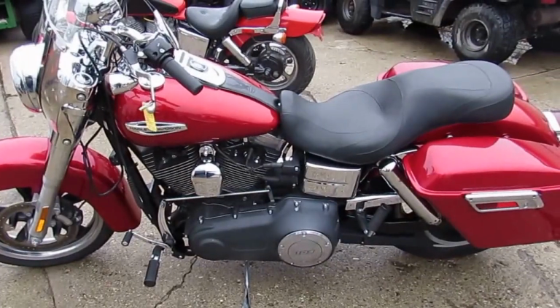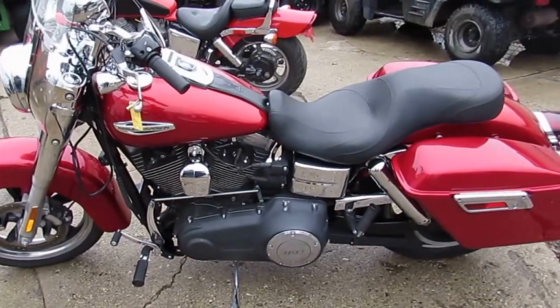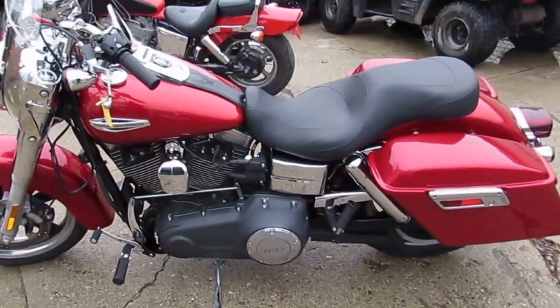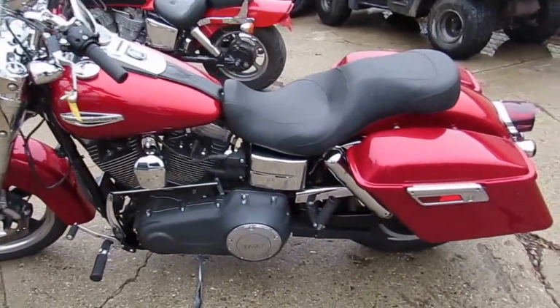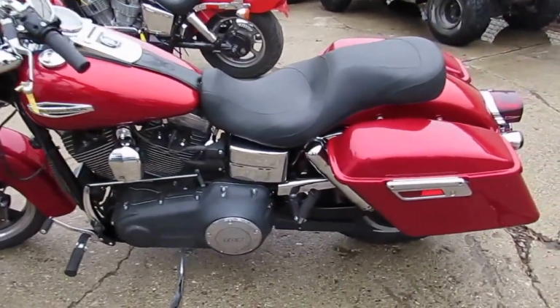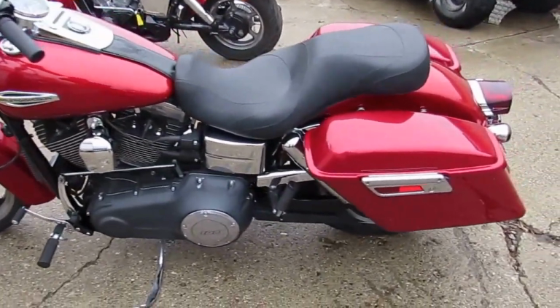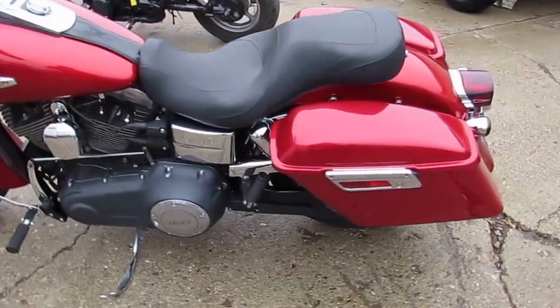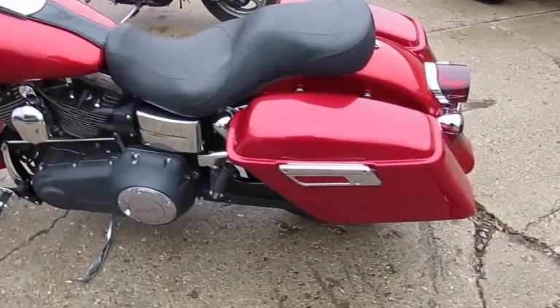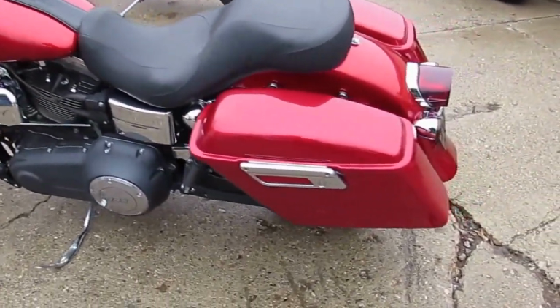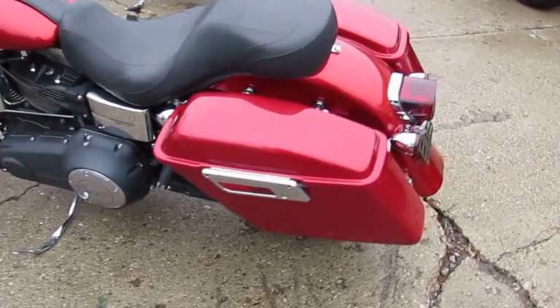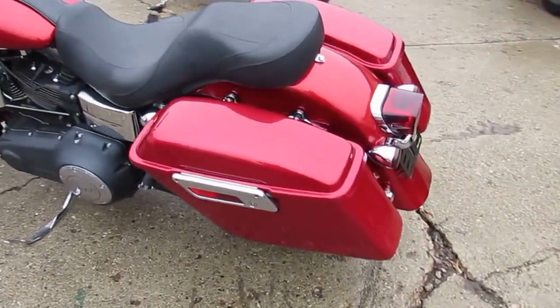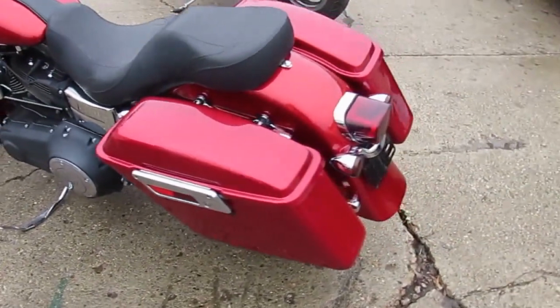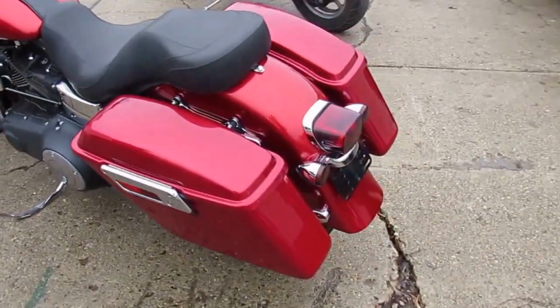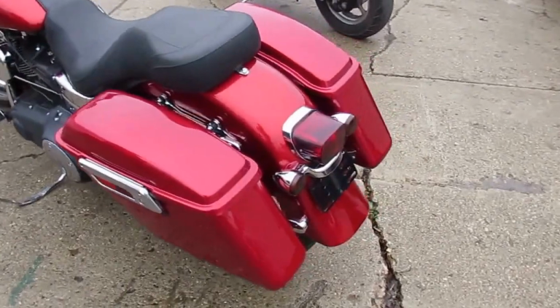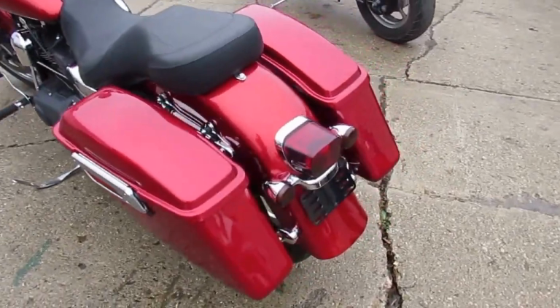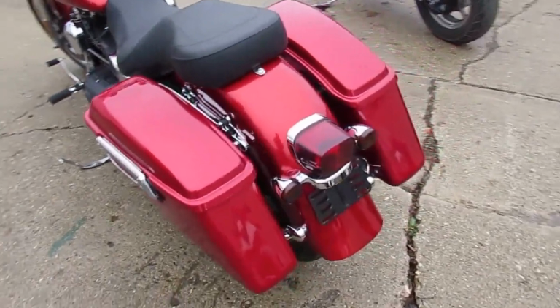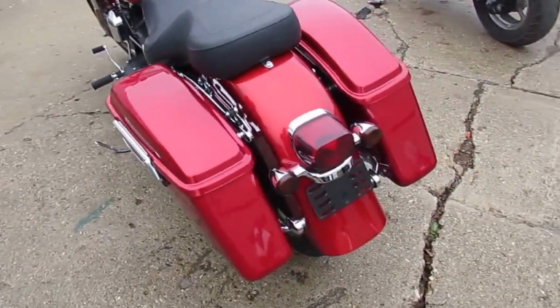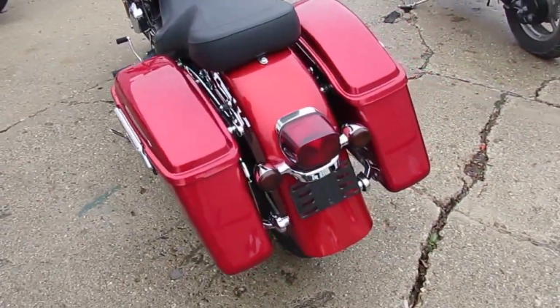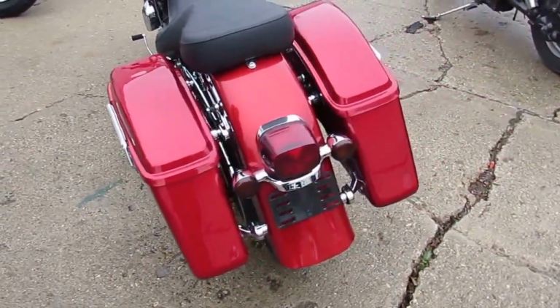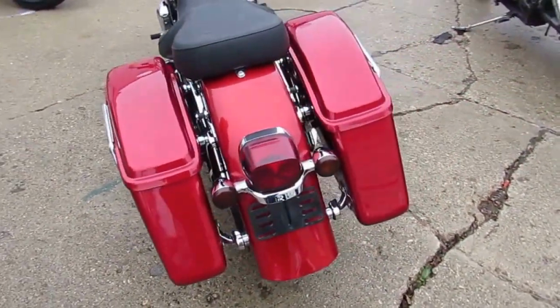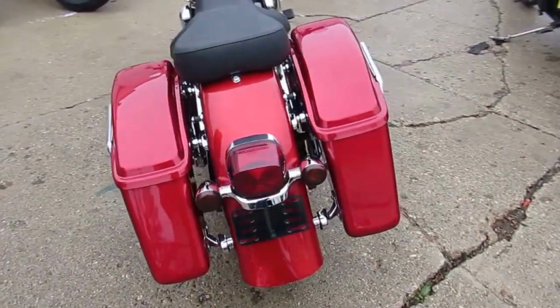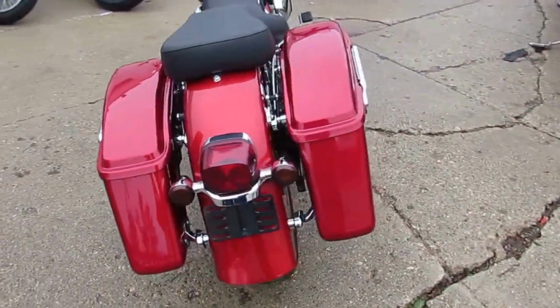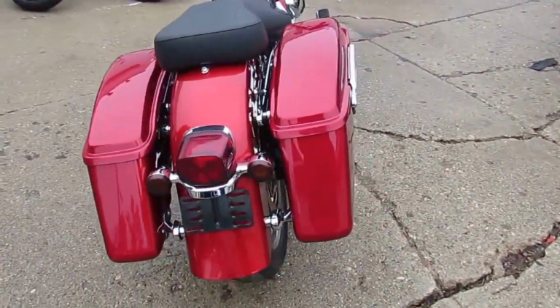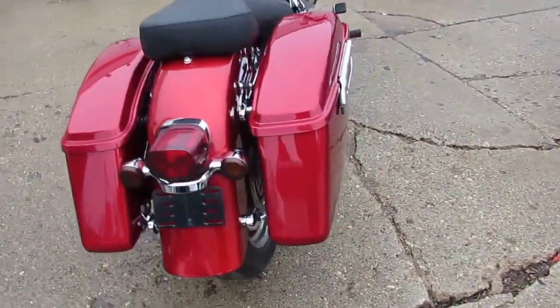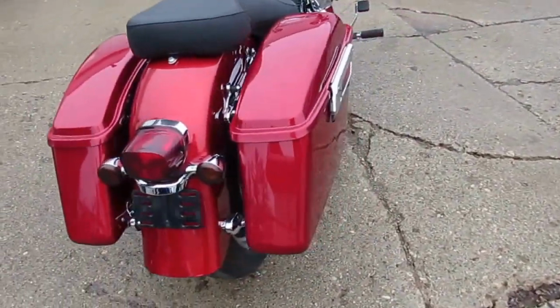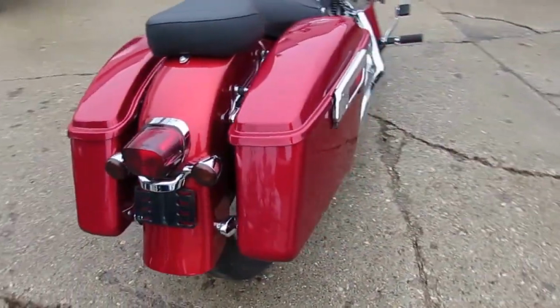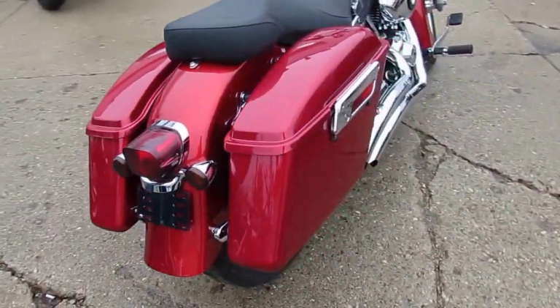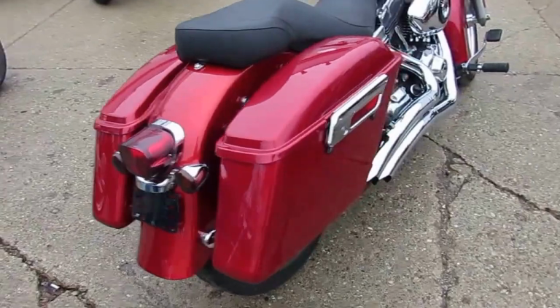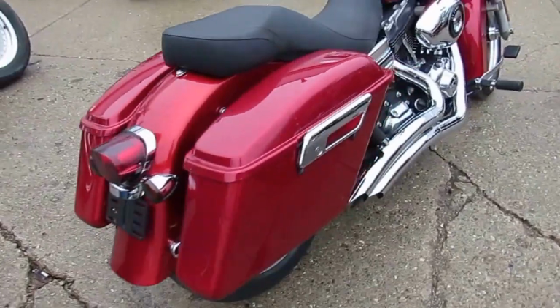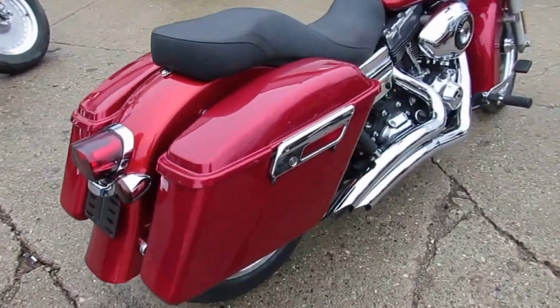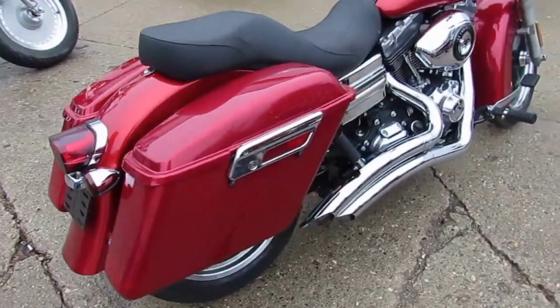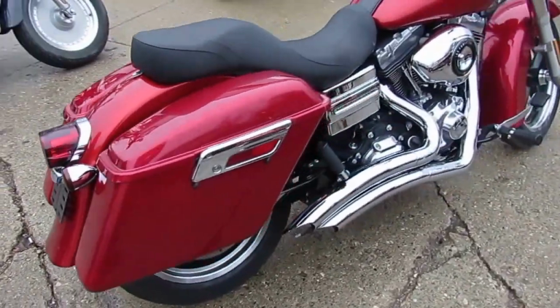Hey guys, it's ApprovalPowerSports.com here. We're the used Harley-Davidson headquarters in the Midwest. Today I'm going to show you a 2013 used Harley-Davidson Switchback for sale. Only $99.99.